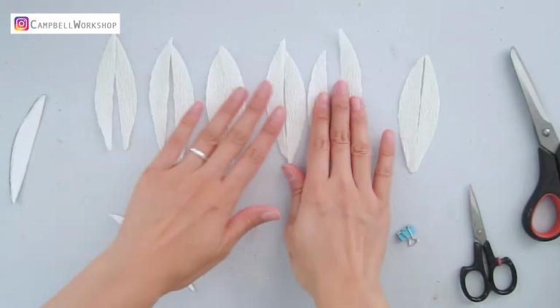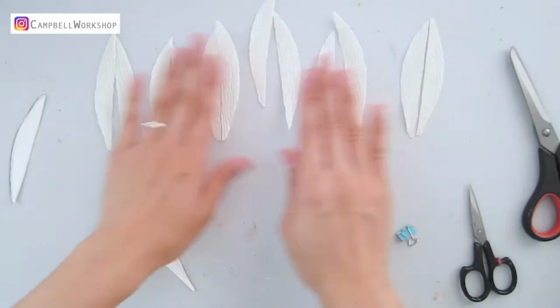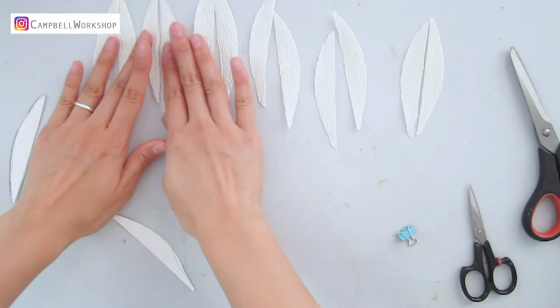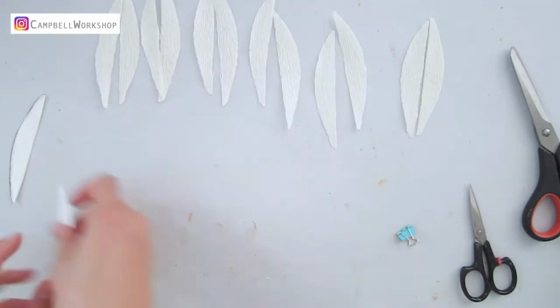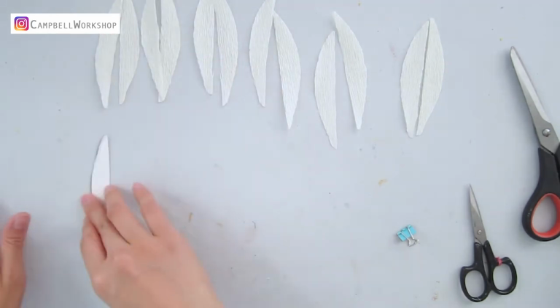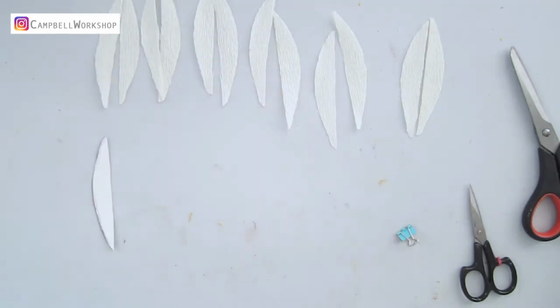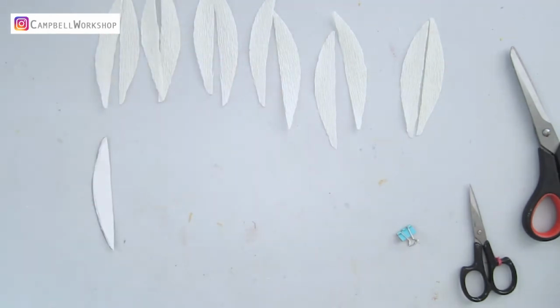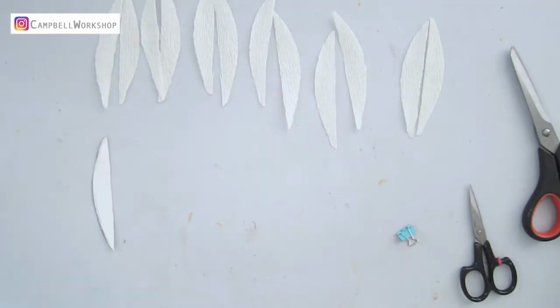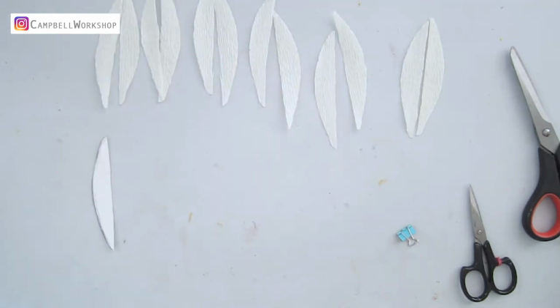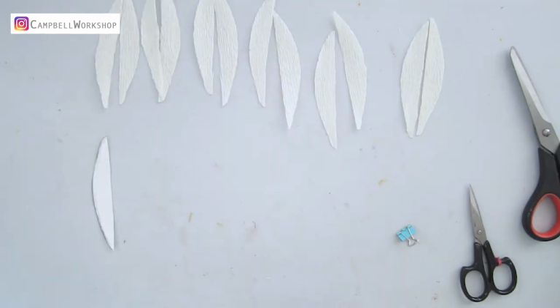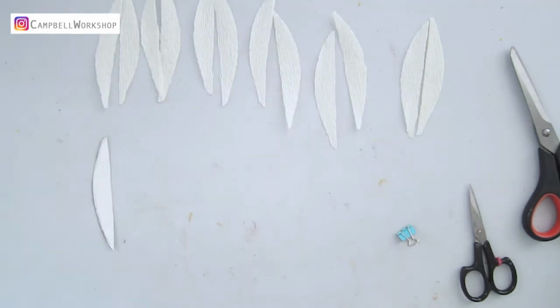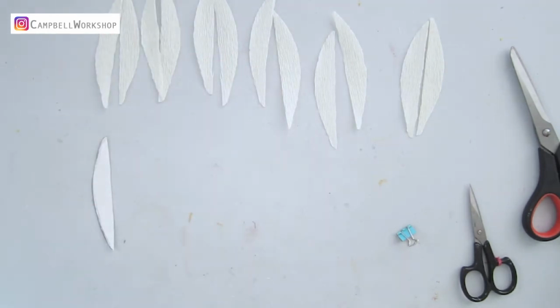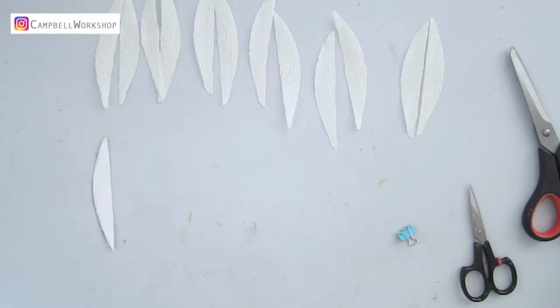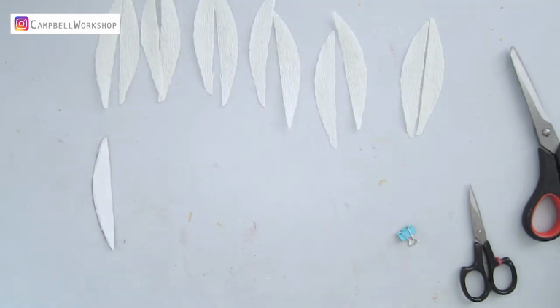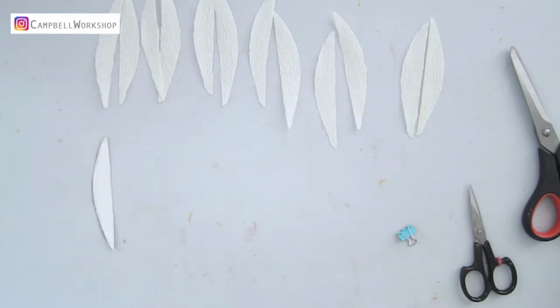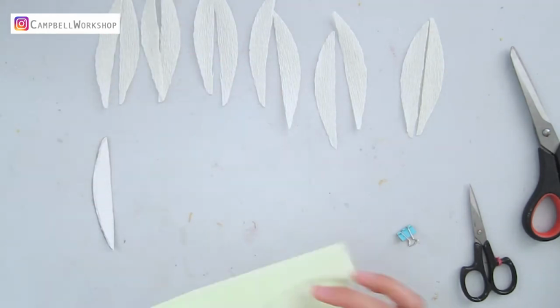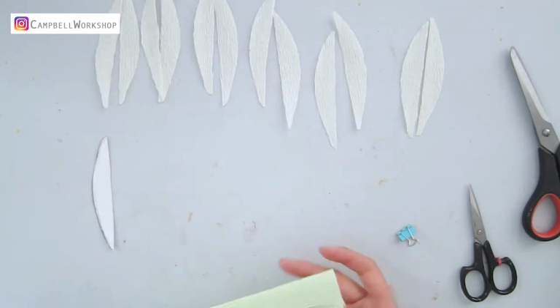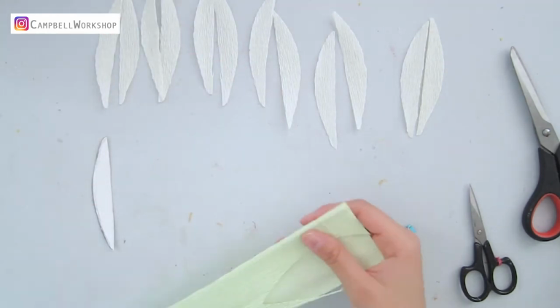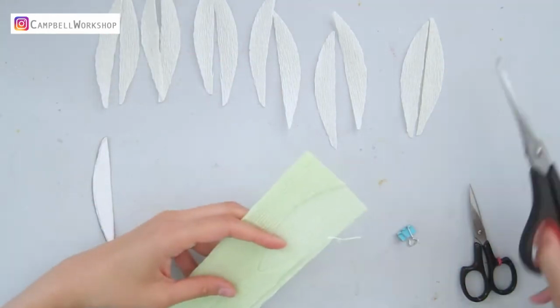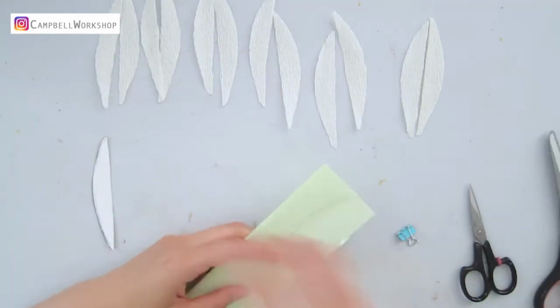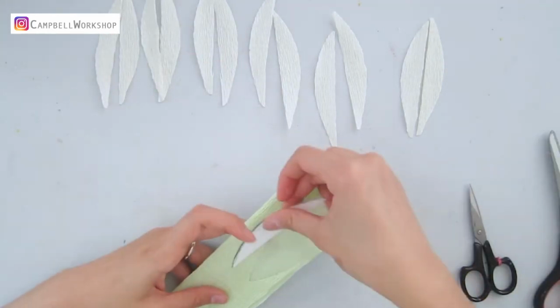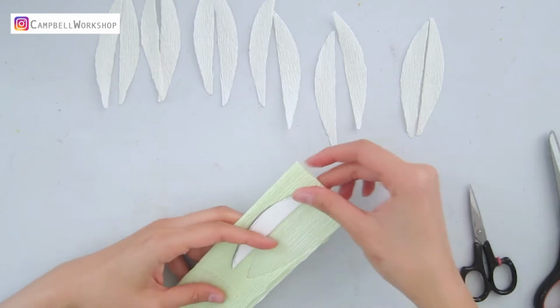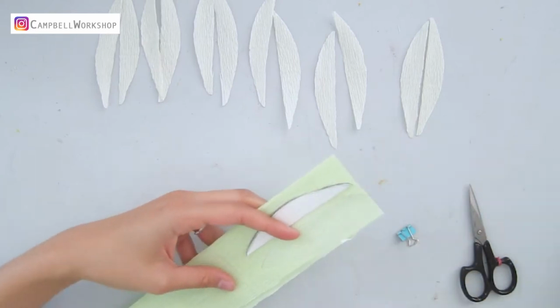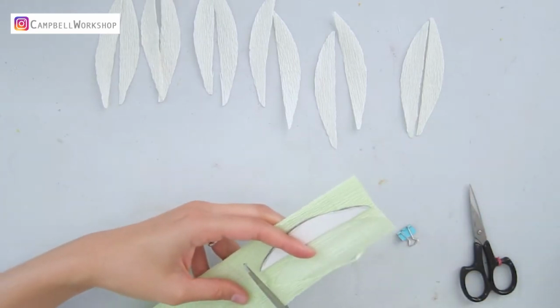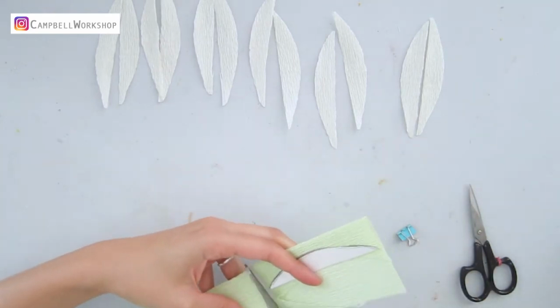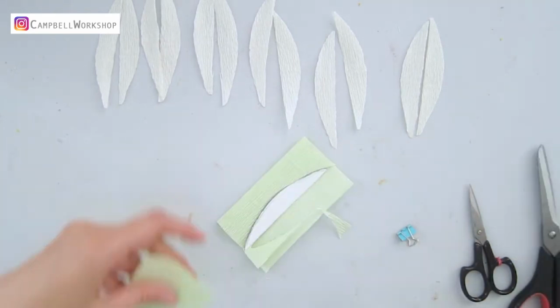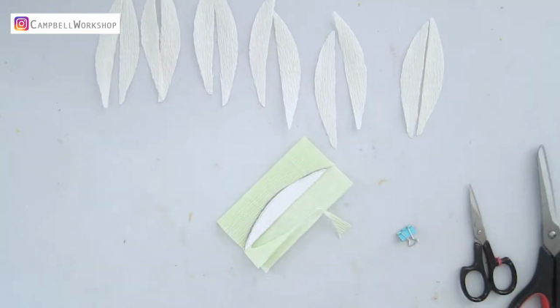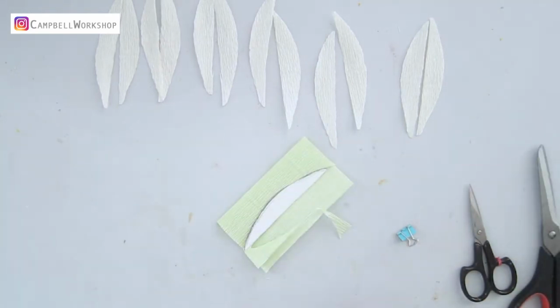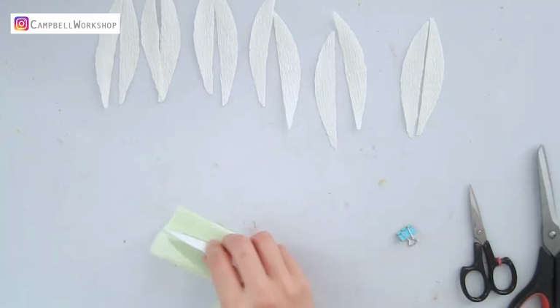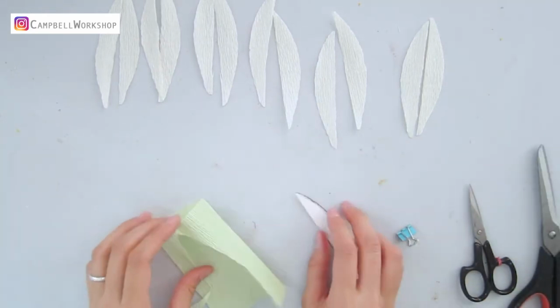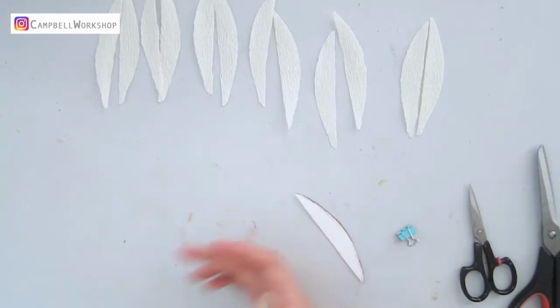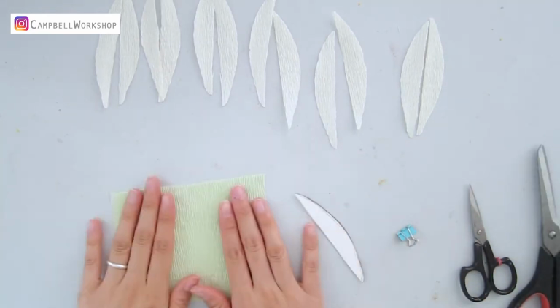First, we need to cut 12 half petals with the beige crepe paper. Also cut 5 light green budding petals according to the template.